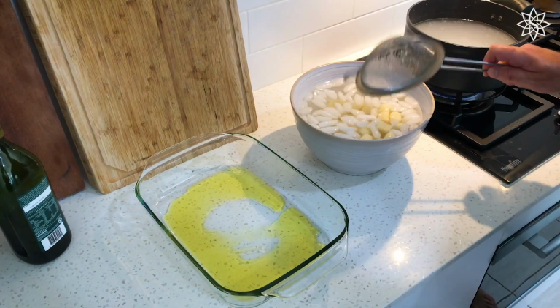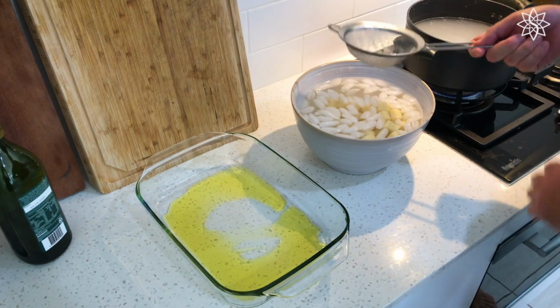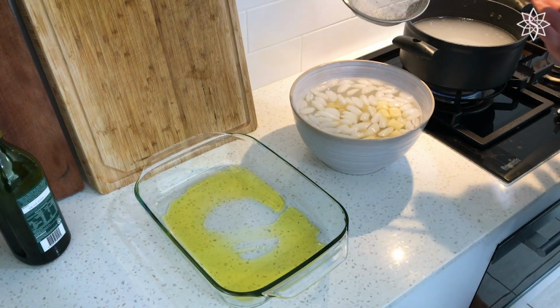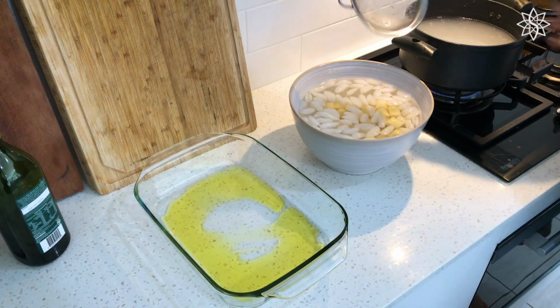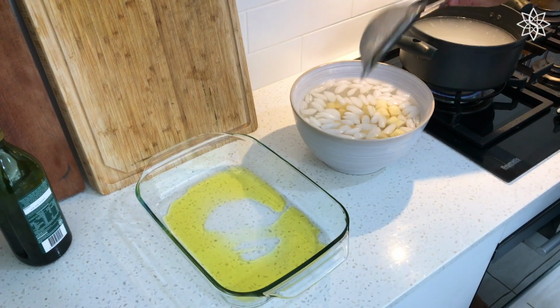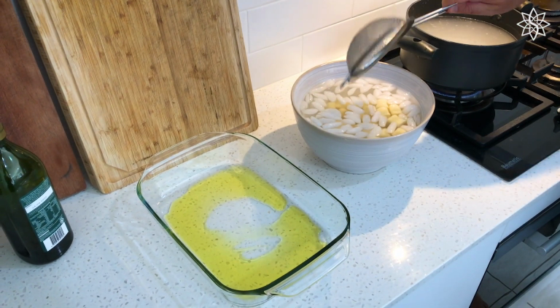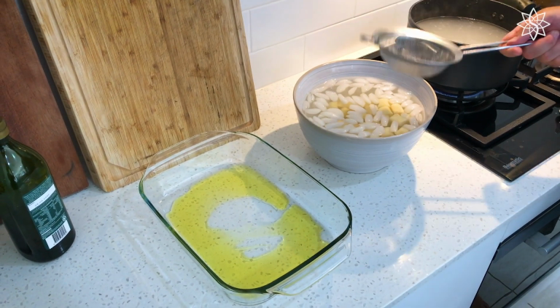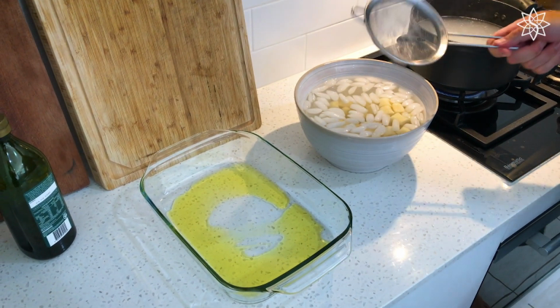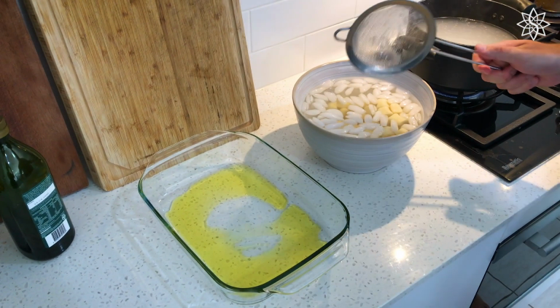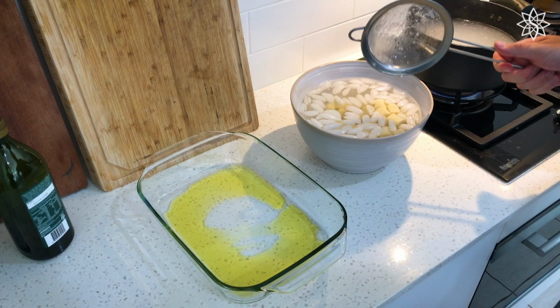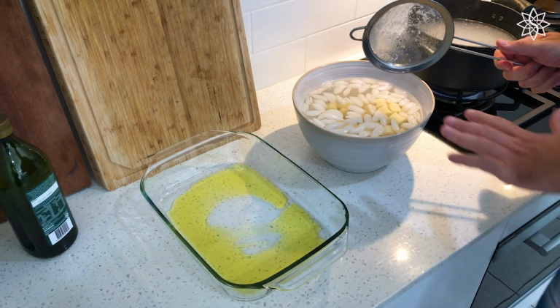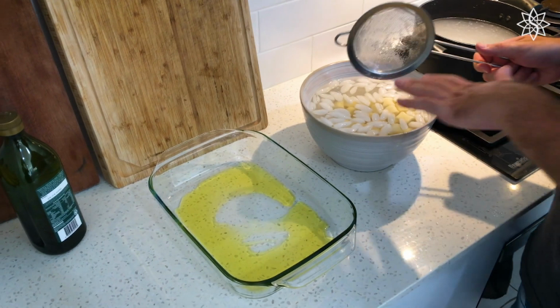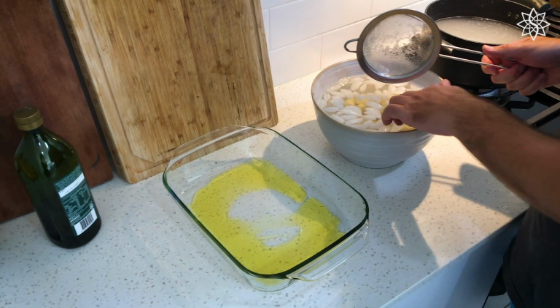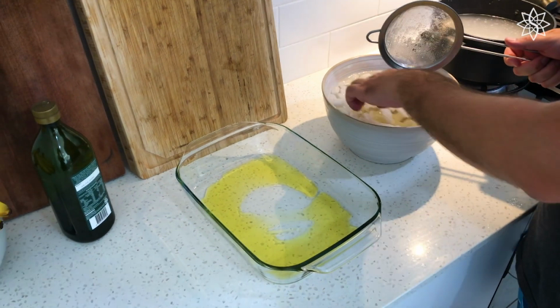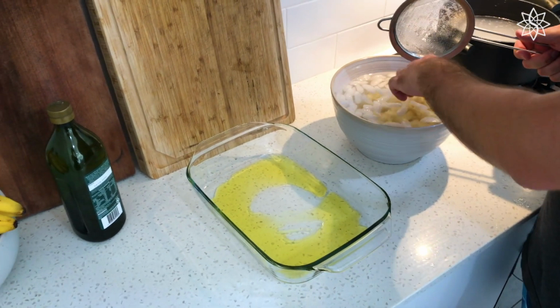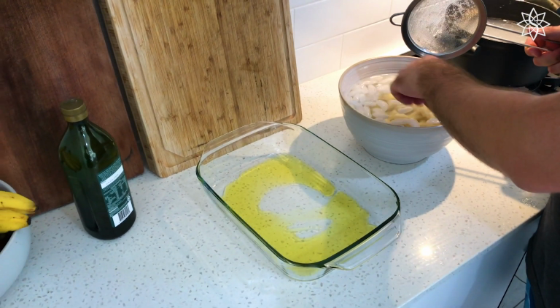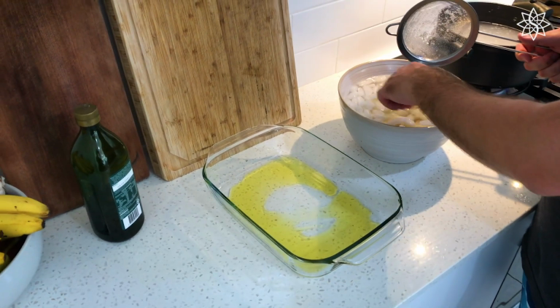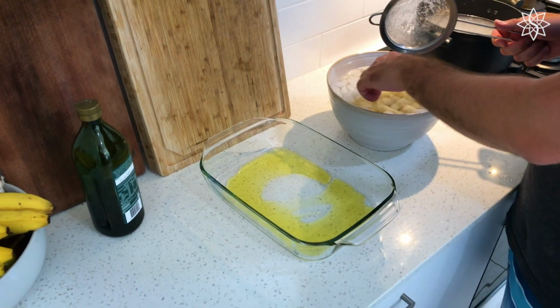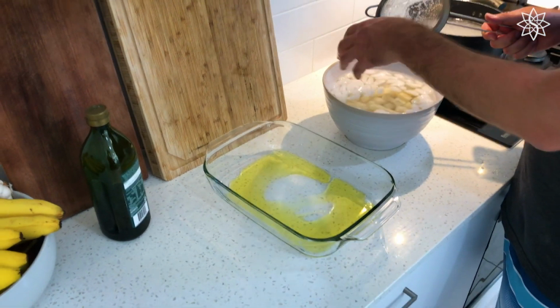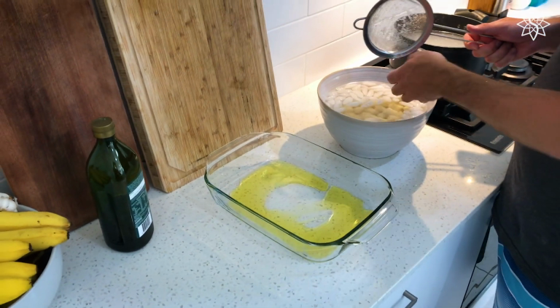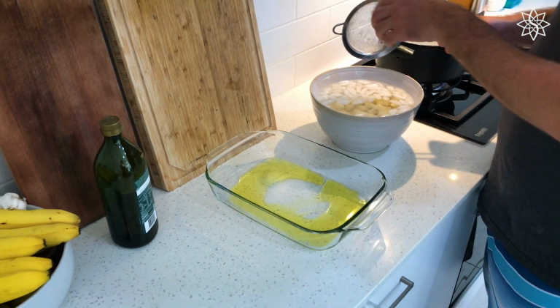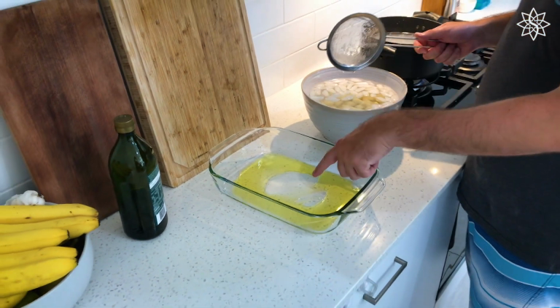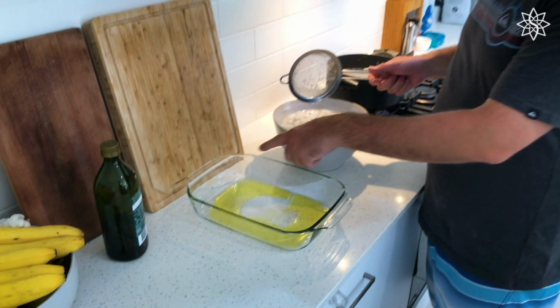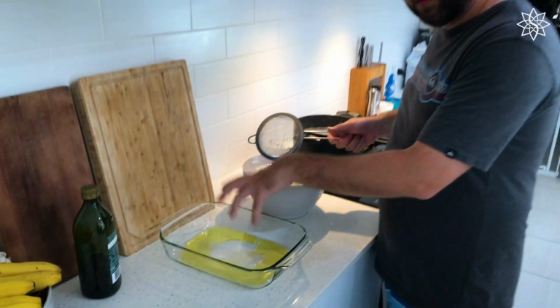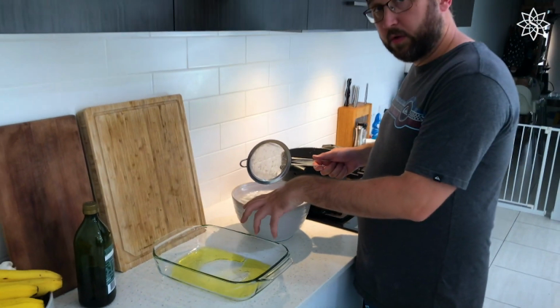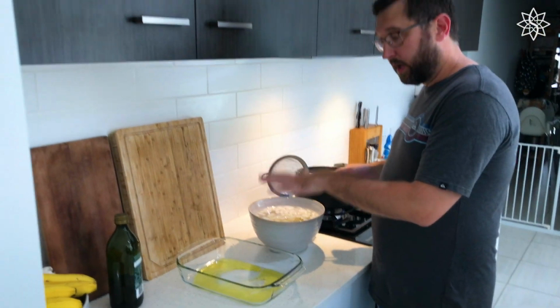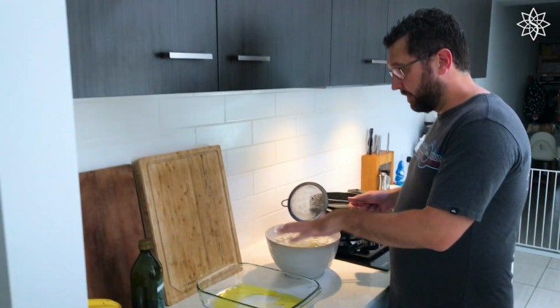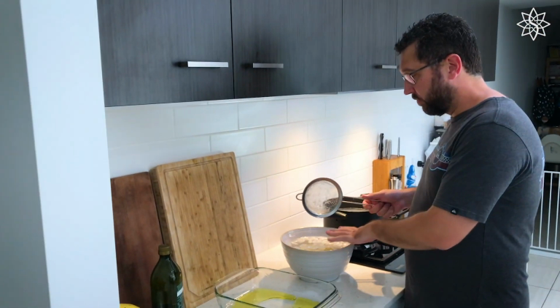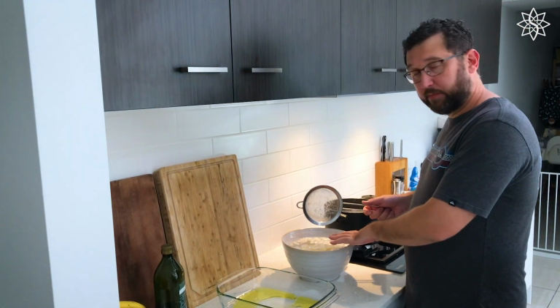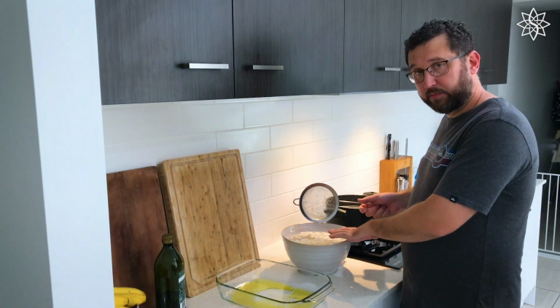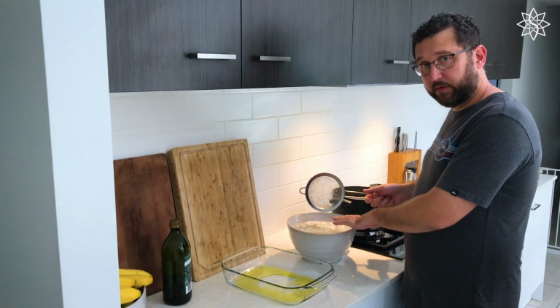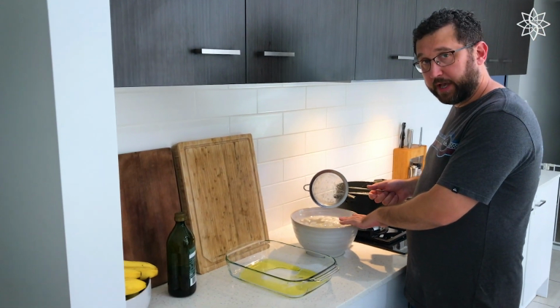Now I'll do my second batch. I'm going to let this water come back to a boil. In the meantime, I'll take these out and toss them in oil and then reset my ice bath for the next batch.